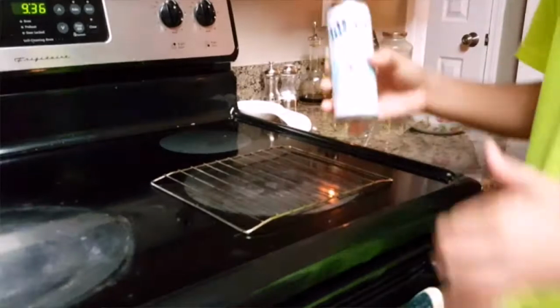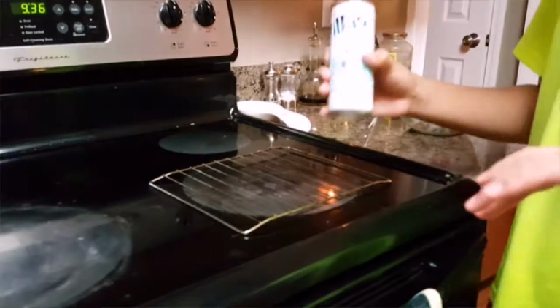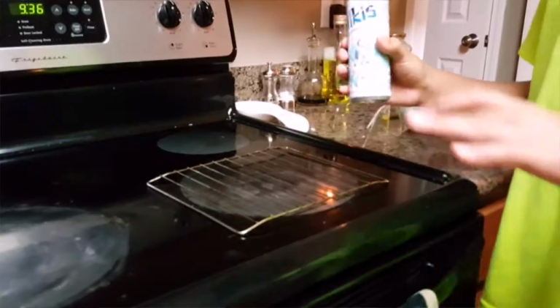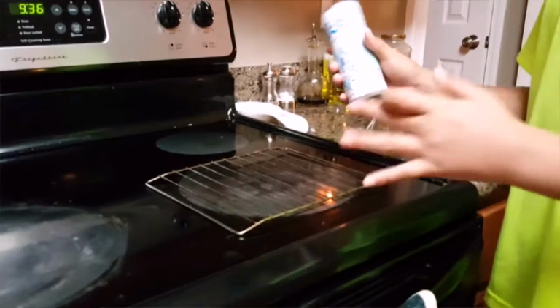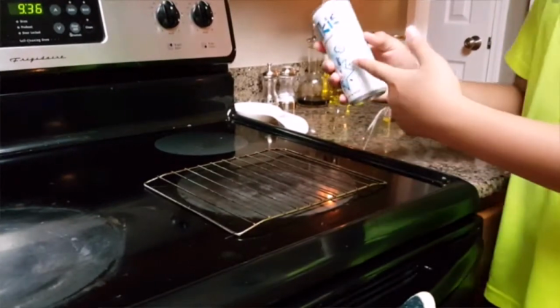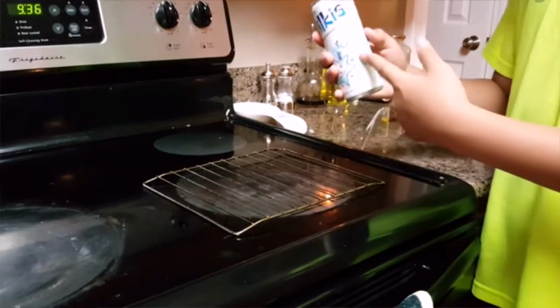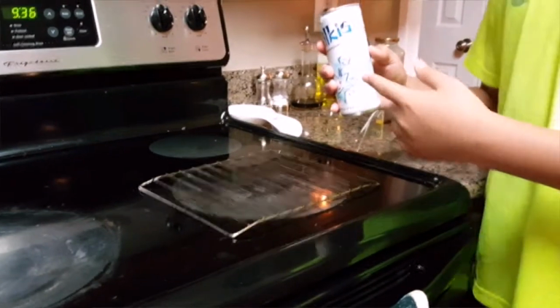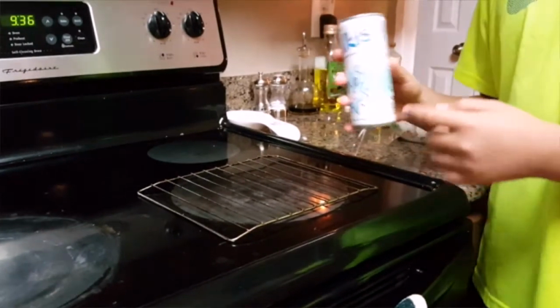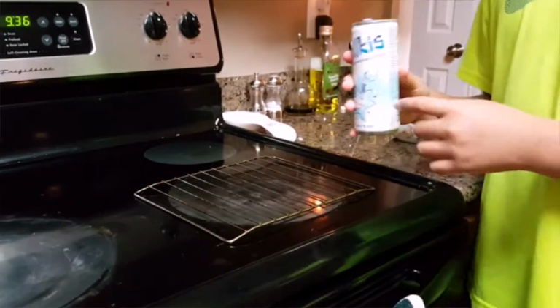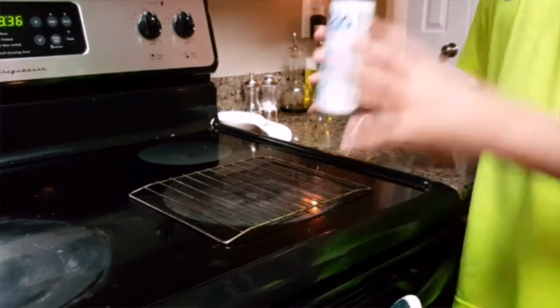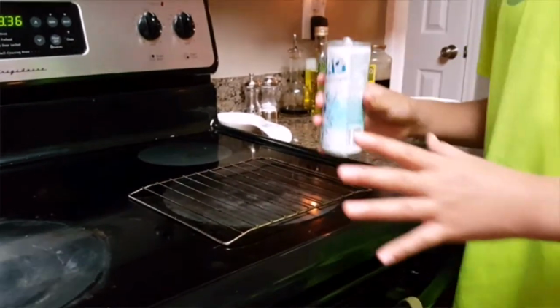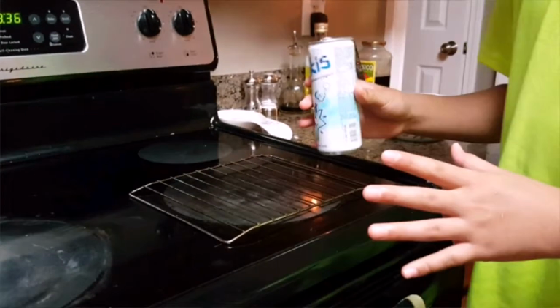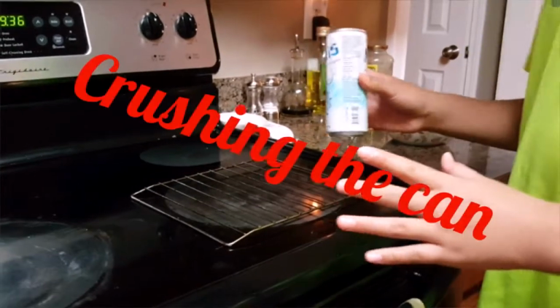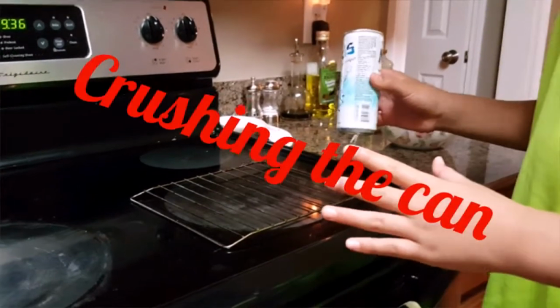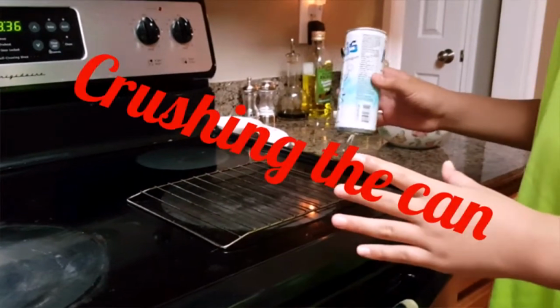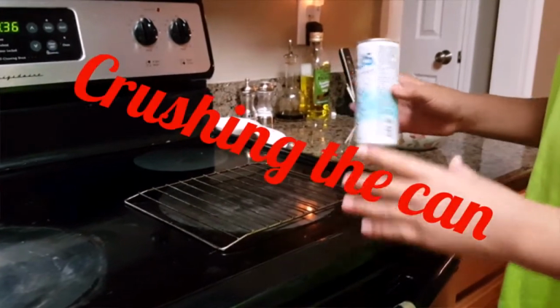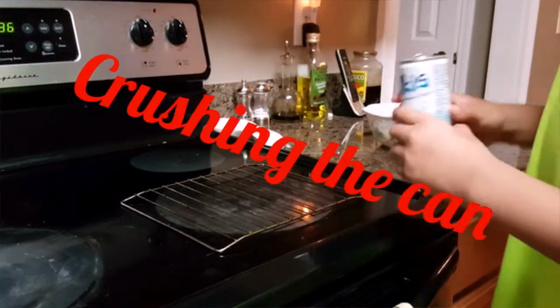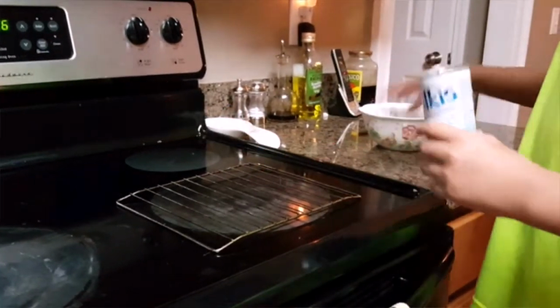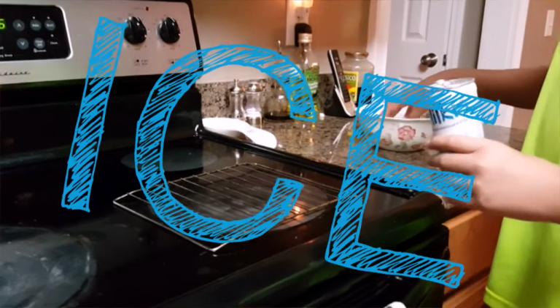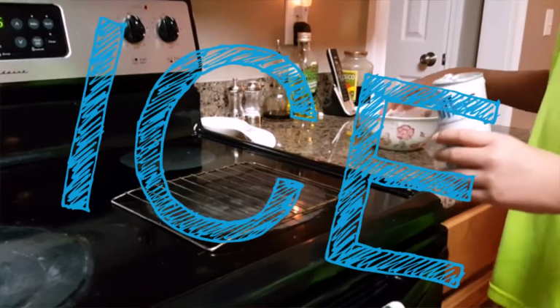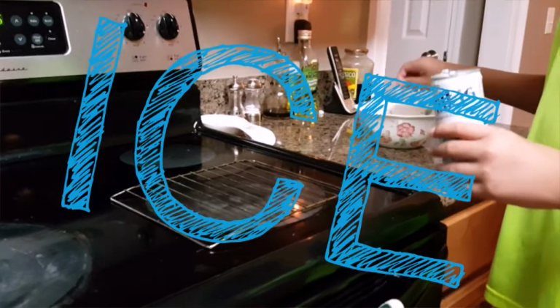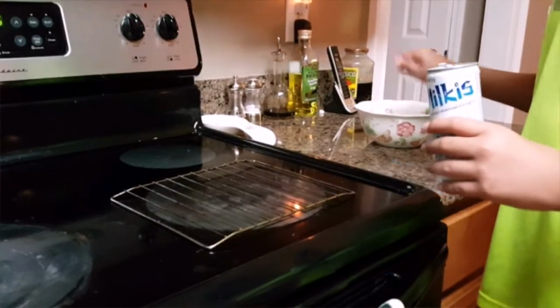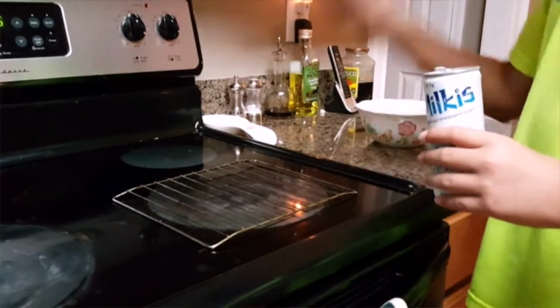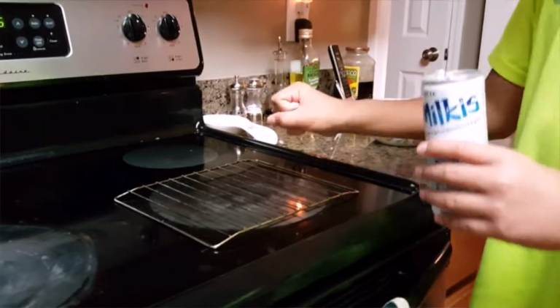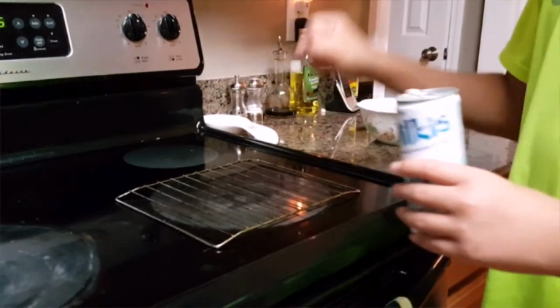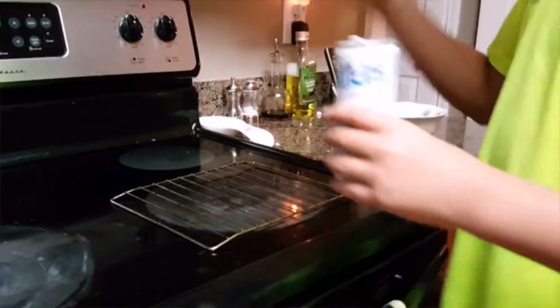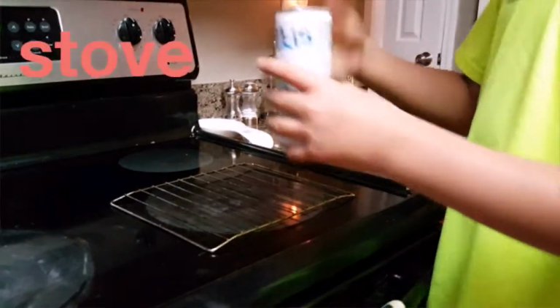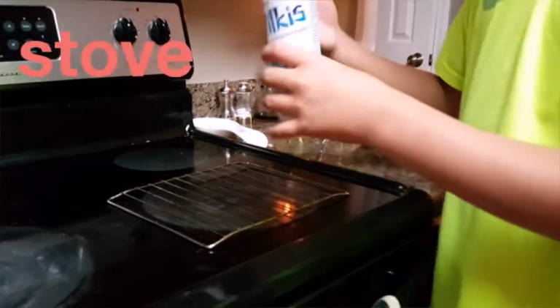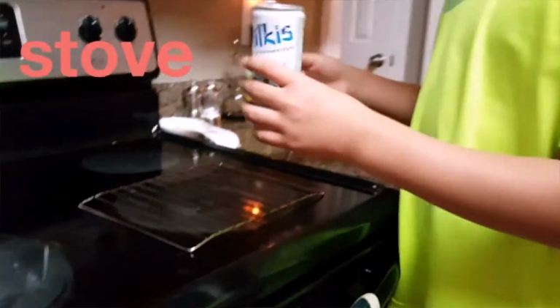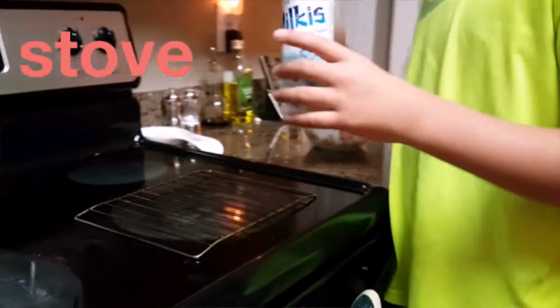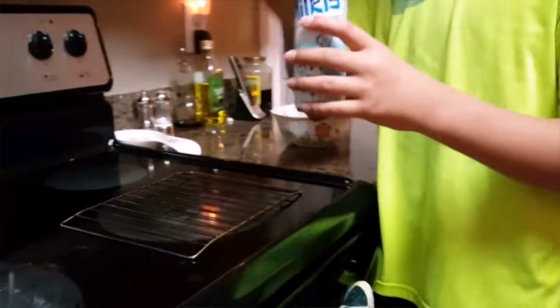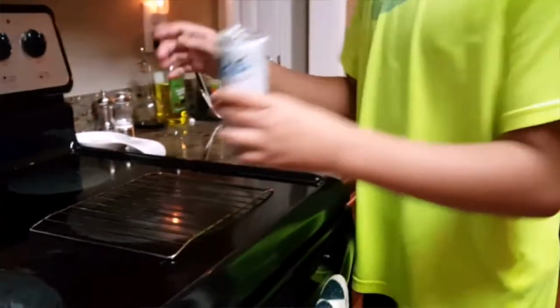I'm going to crush the can with some ice and hot — there's some water in here.